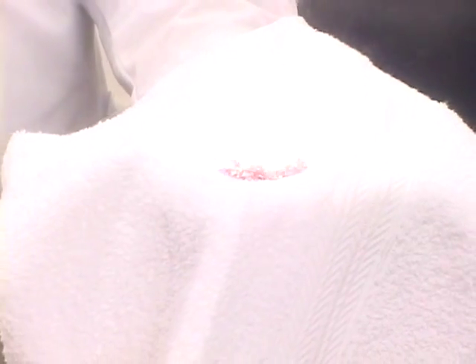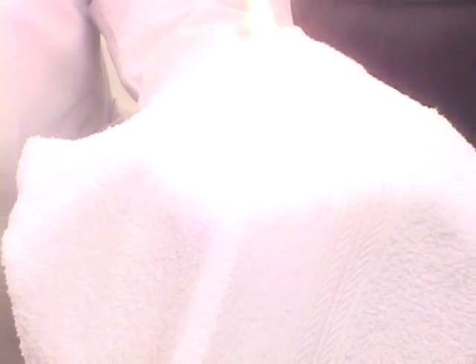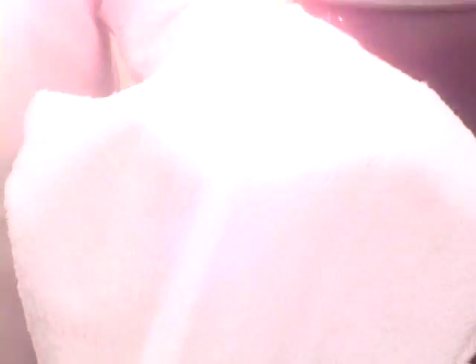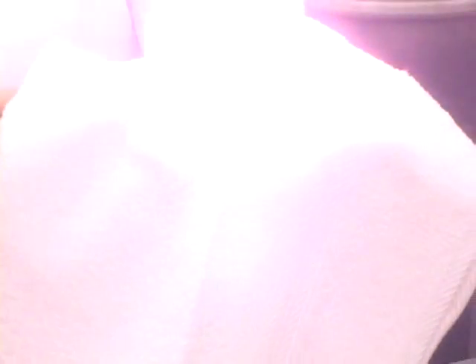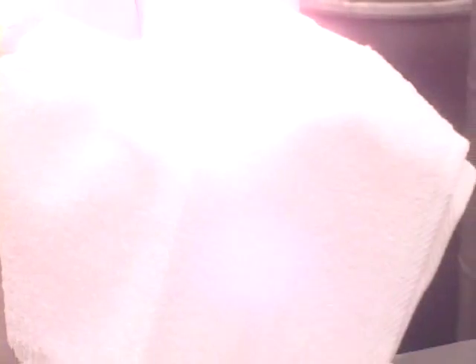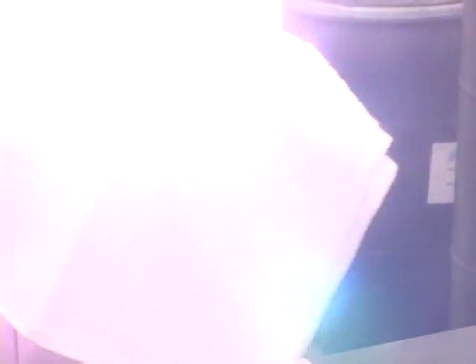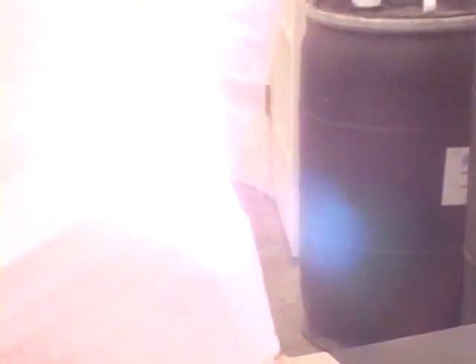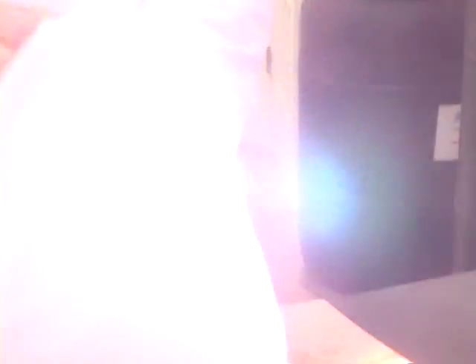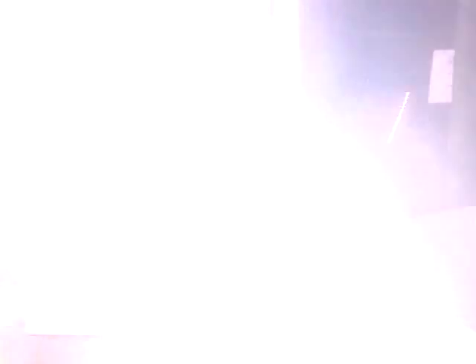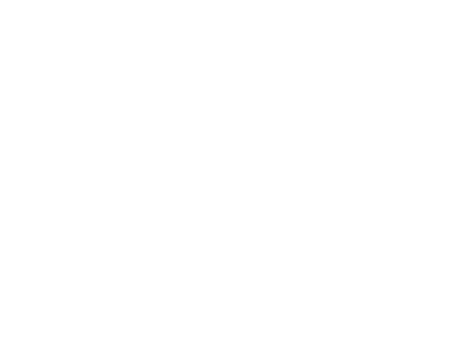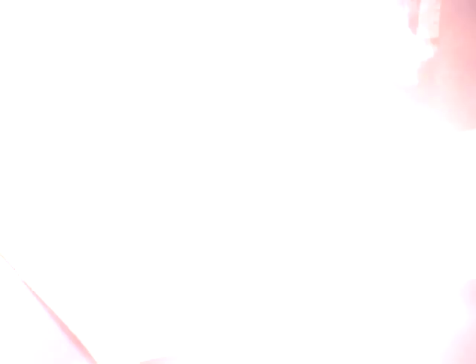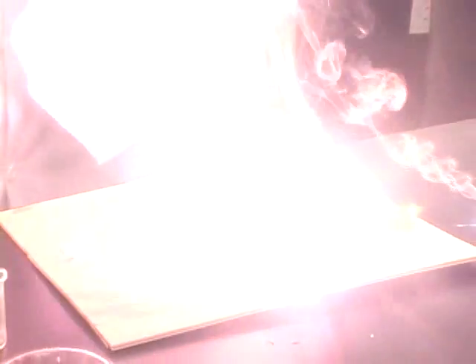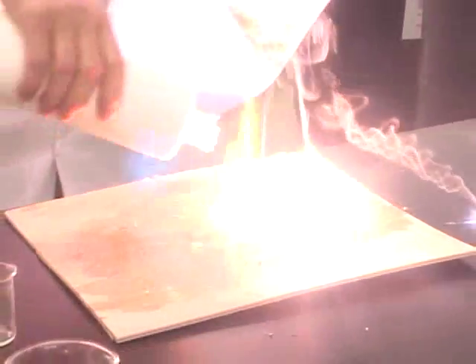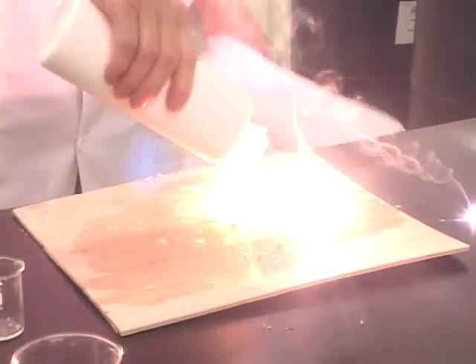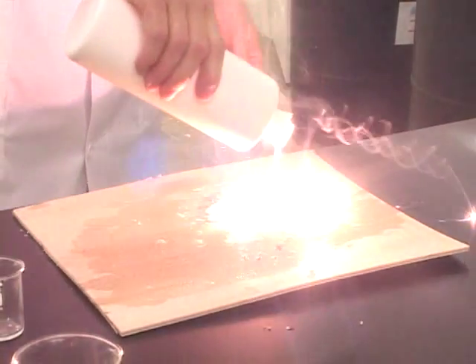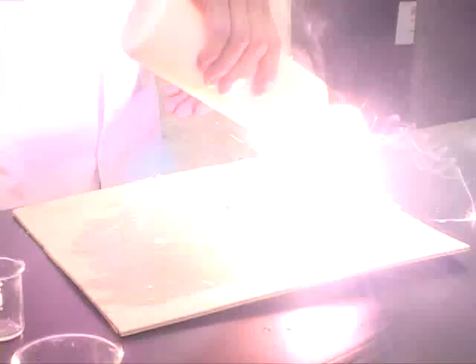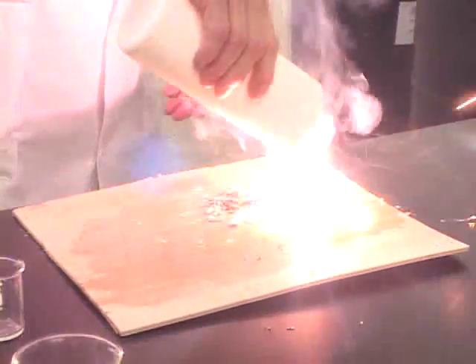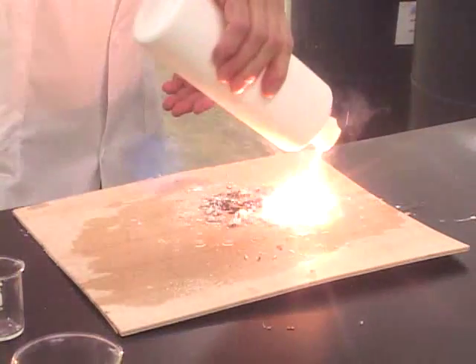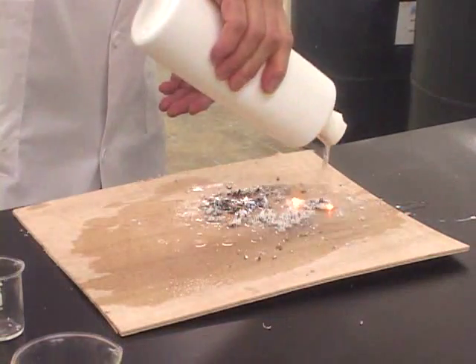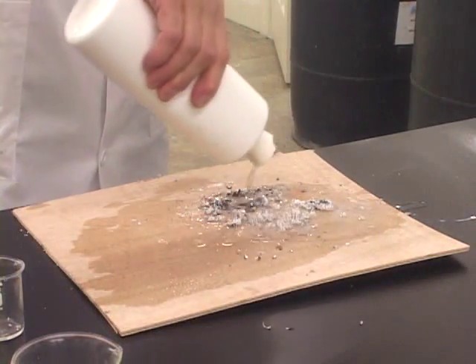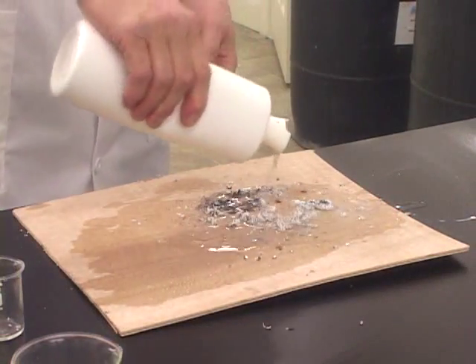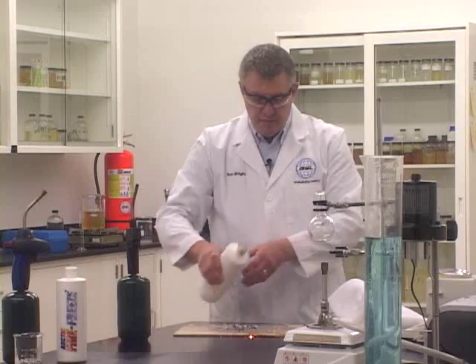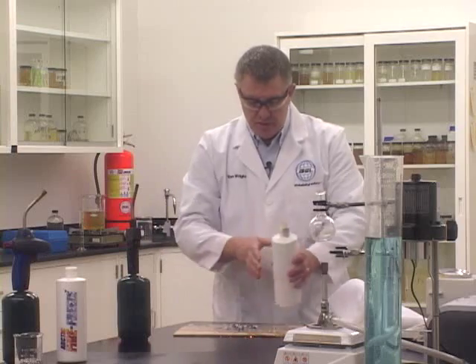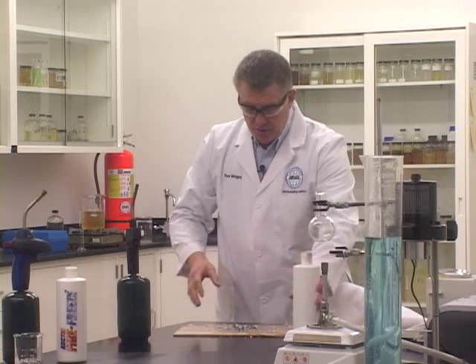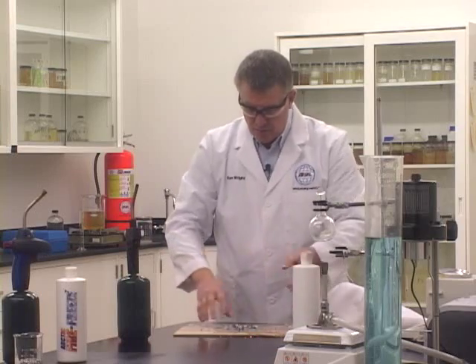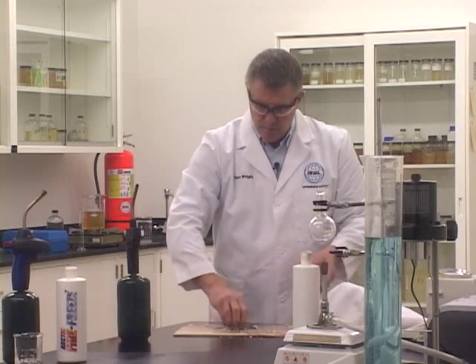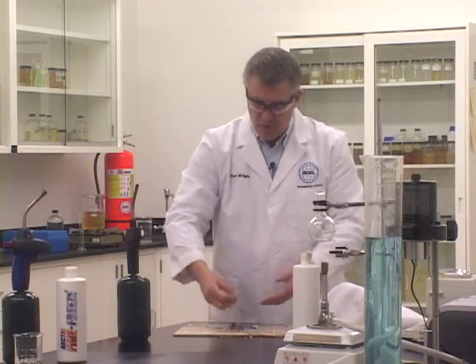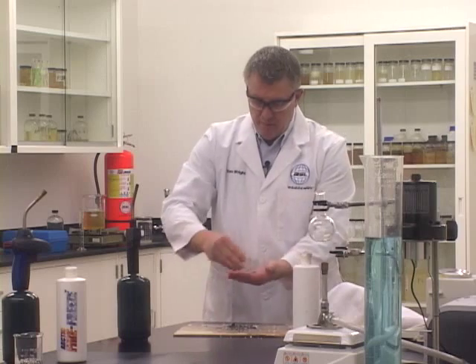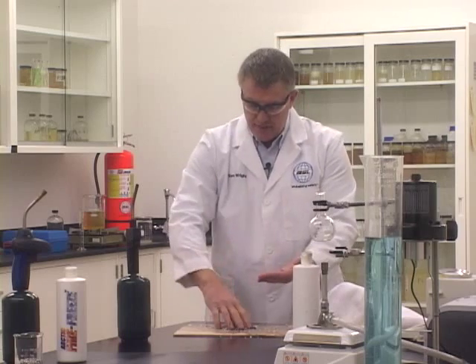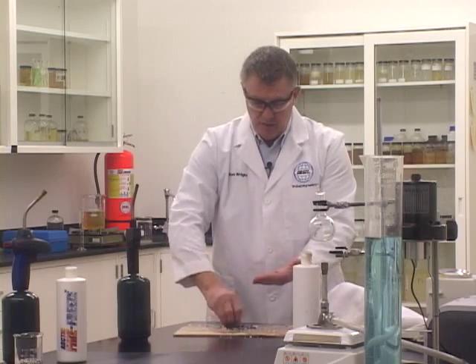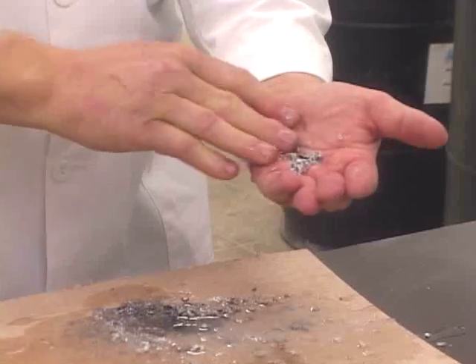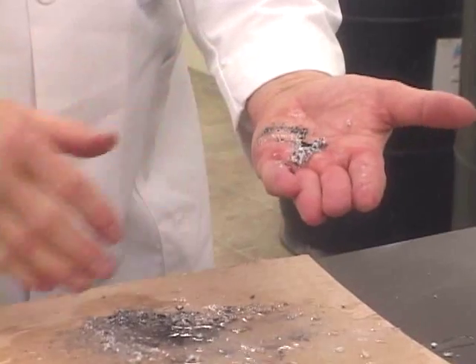Once the magnesium is ignited, I drop it down onto the bench and rapidly extinguish it with the Arctic Fire Freeze. And once the fire is extinguished, we can return that magnesium to ambient temperature.